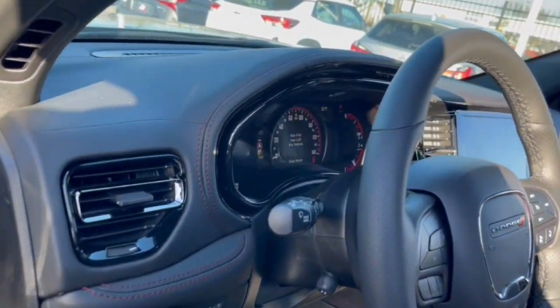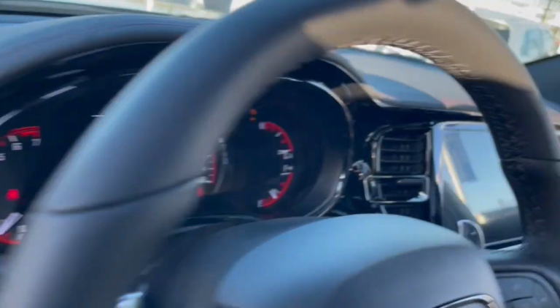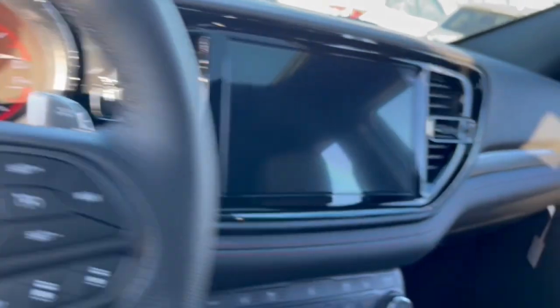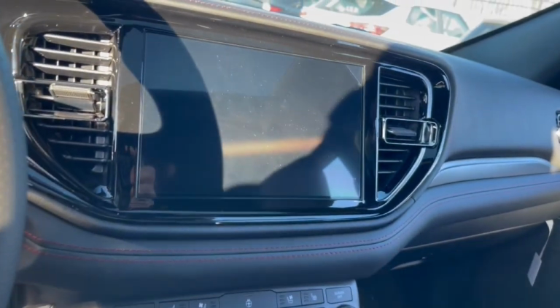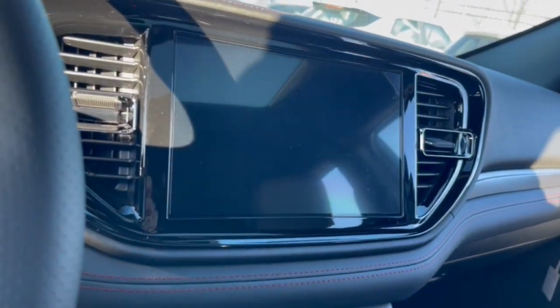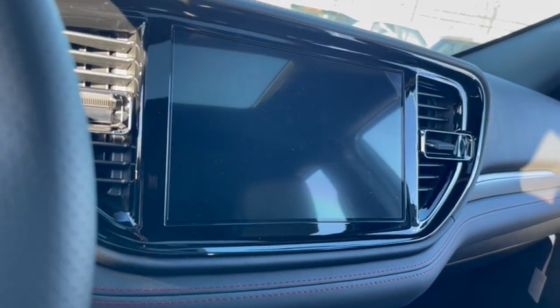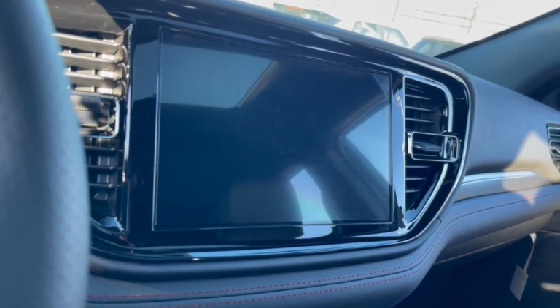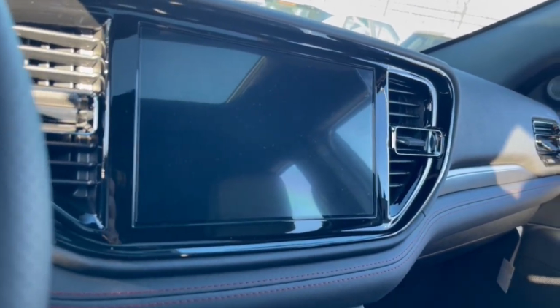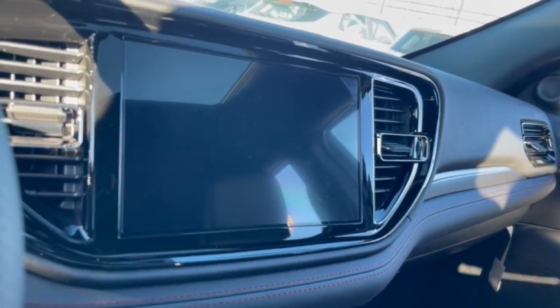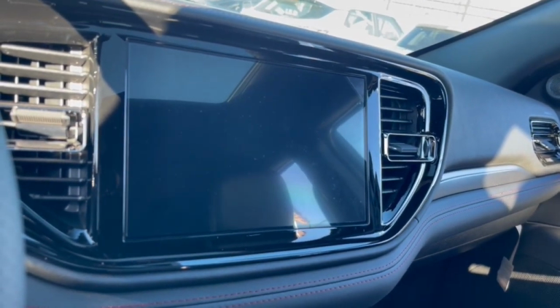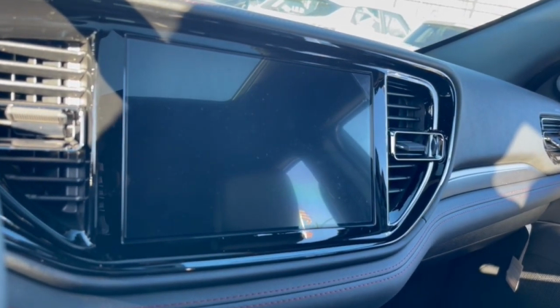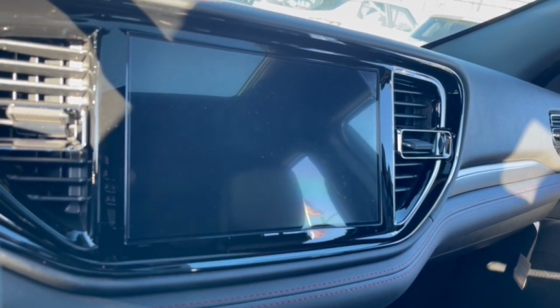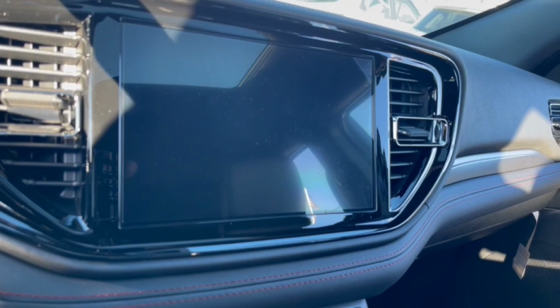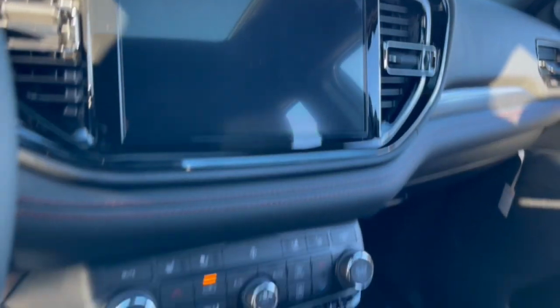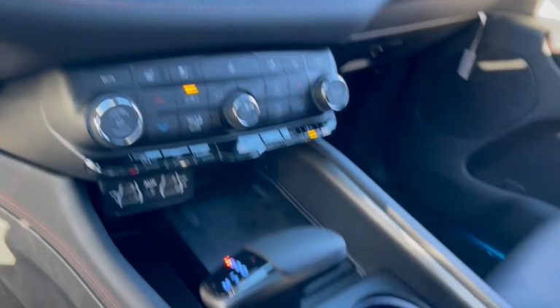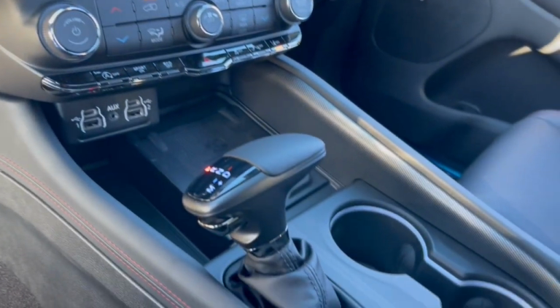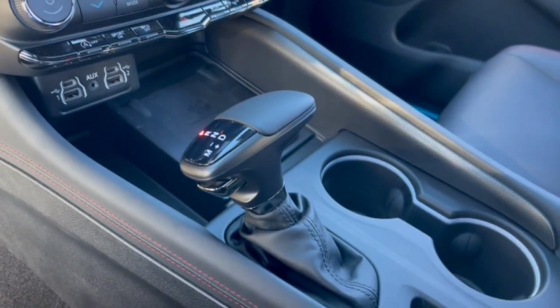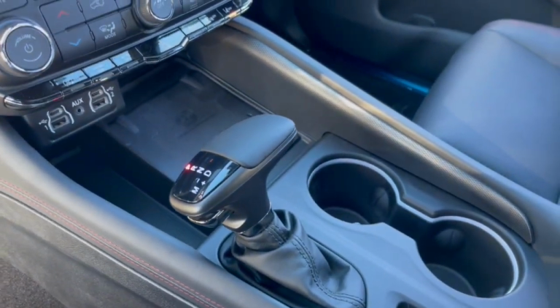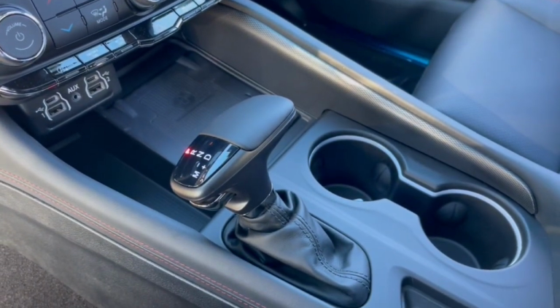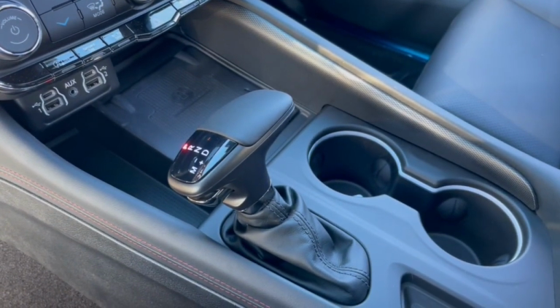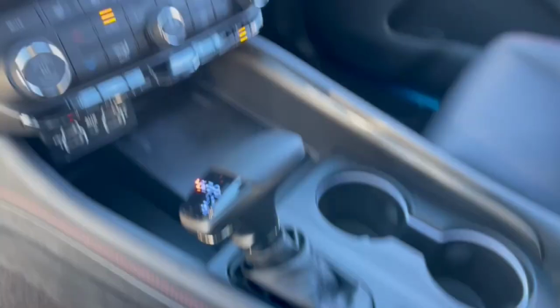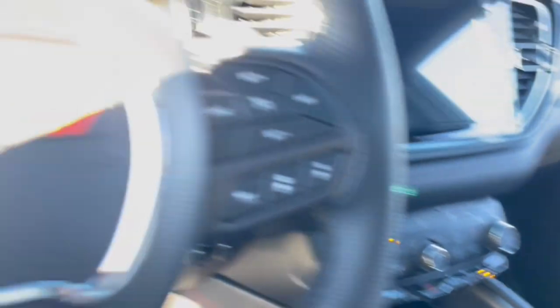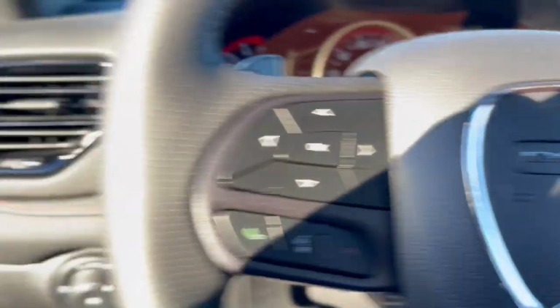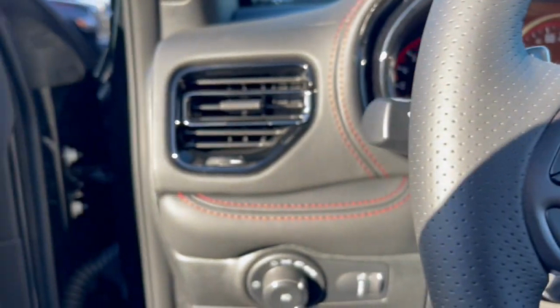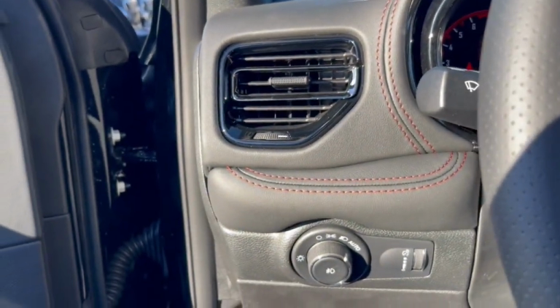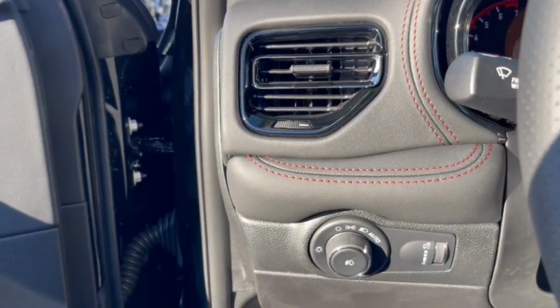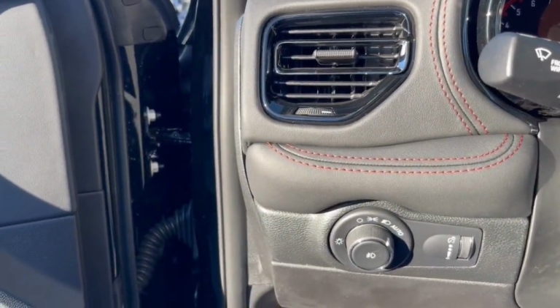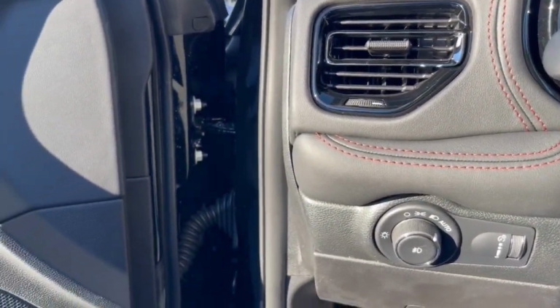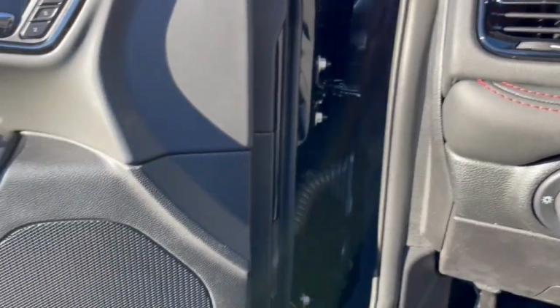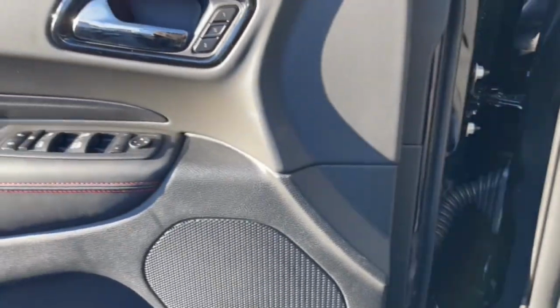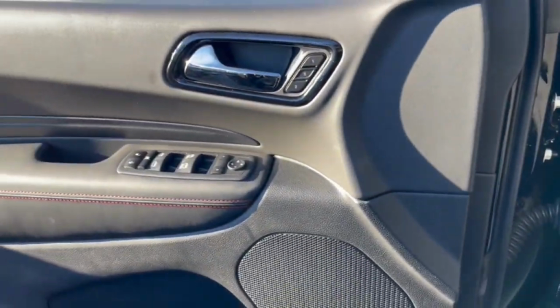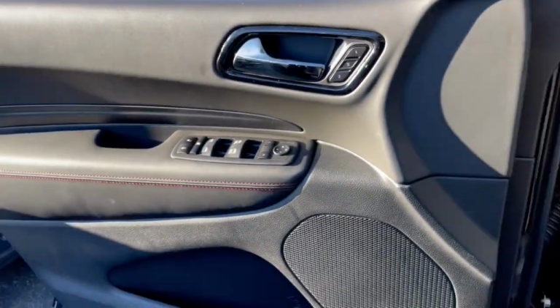keyless entry, lane keeping assist, heated rear seats, heated mirrors, fog lamps, backup camera, satellite radio, adaptive cruise control. Why skimp on capability? Get the SUV that's up to the task — the Durango.